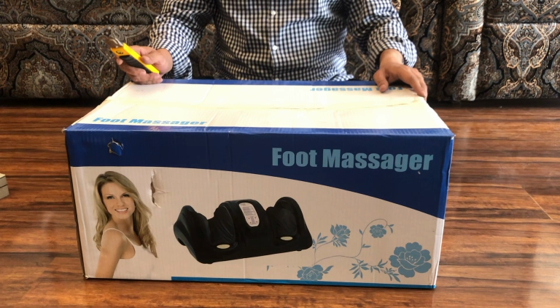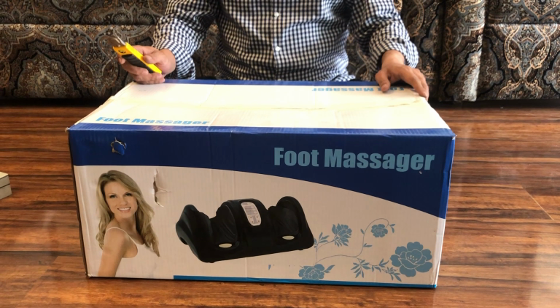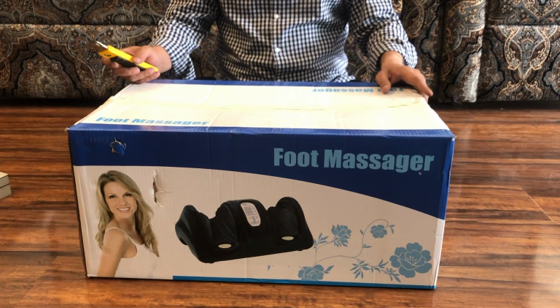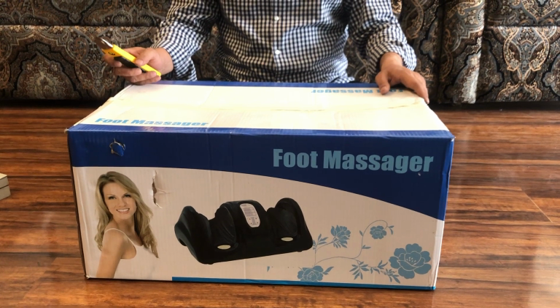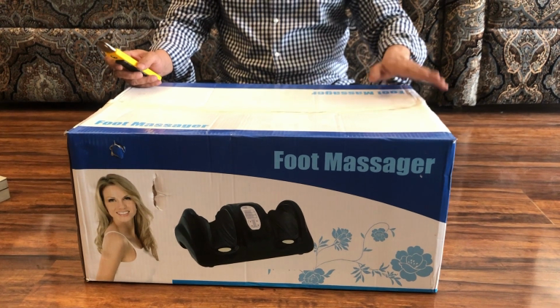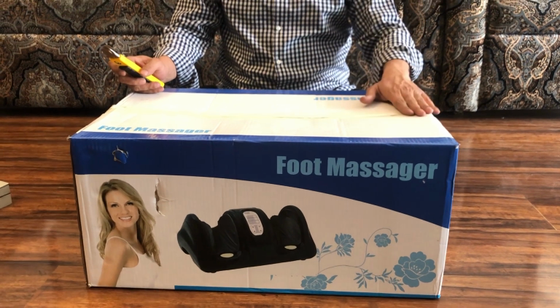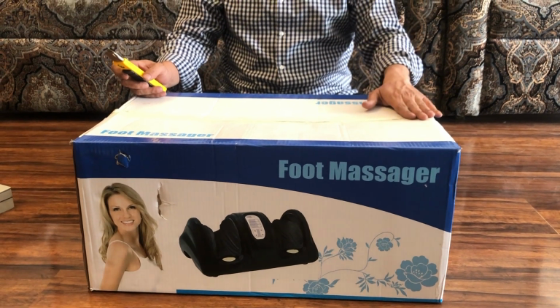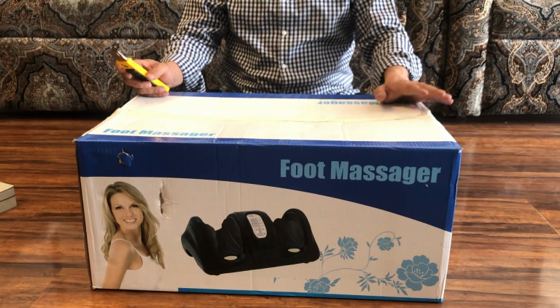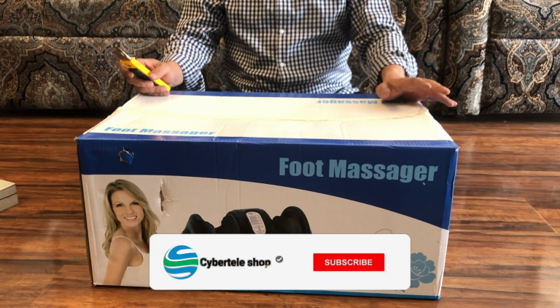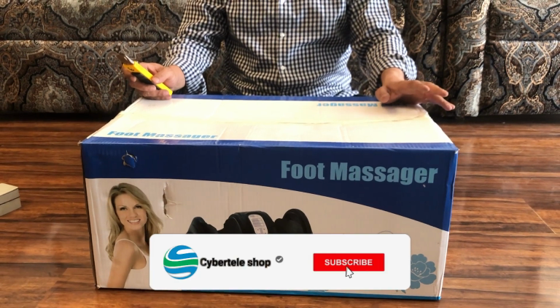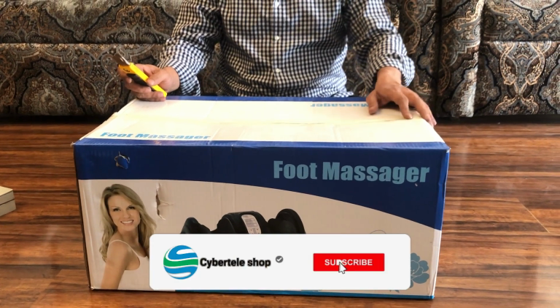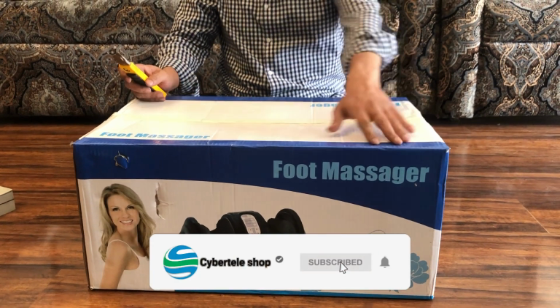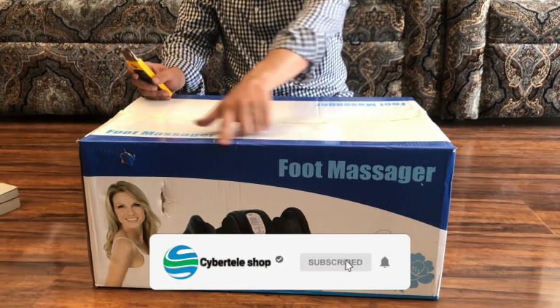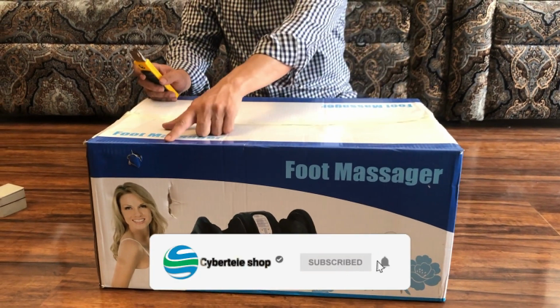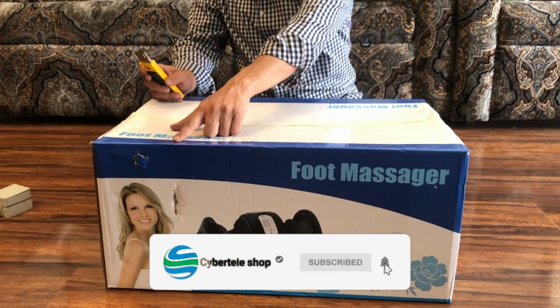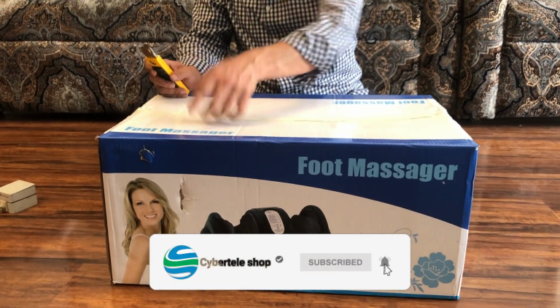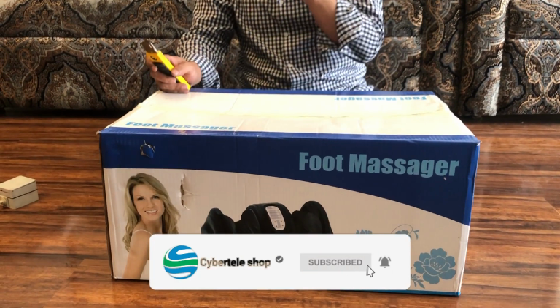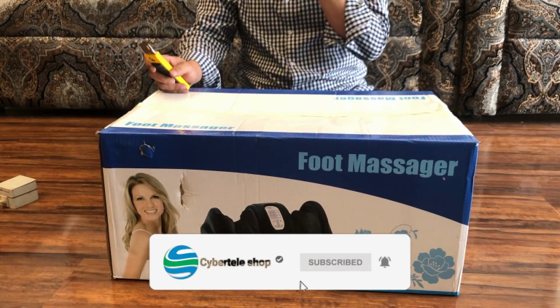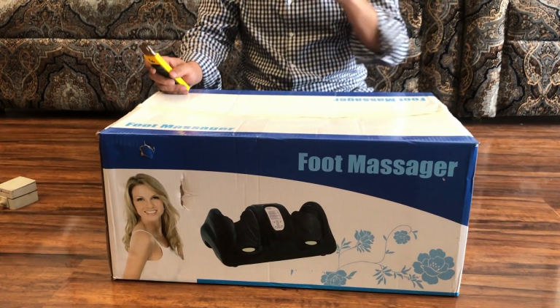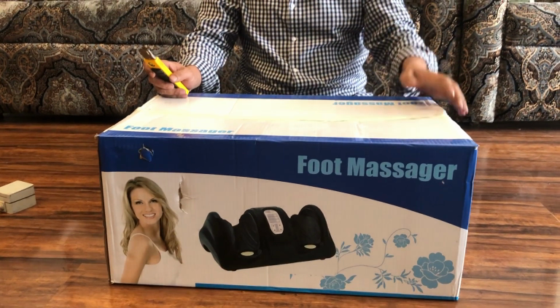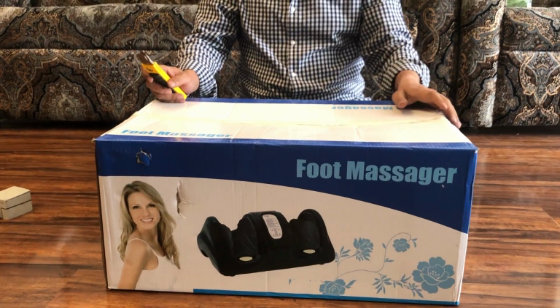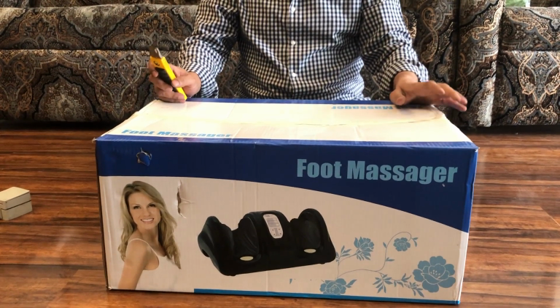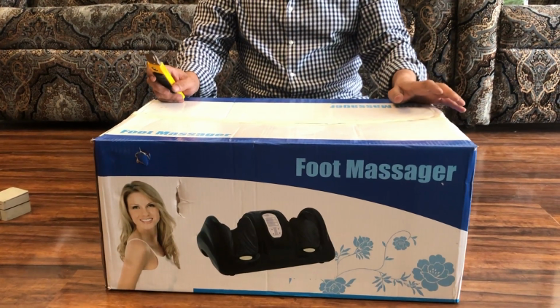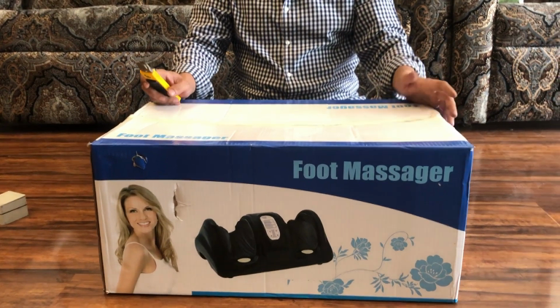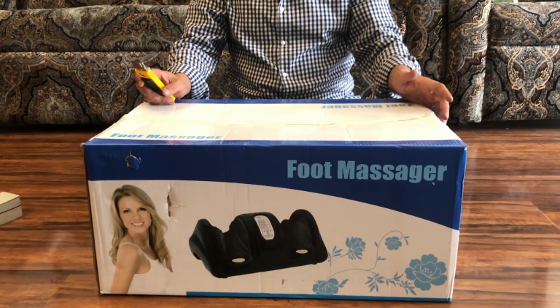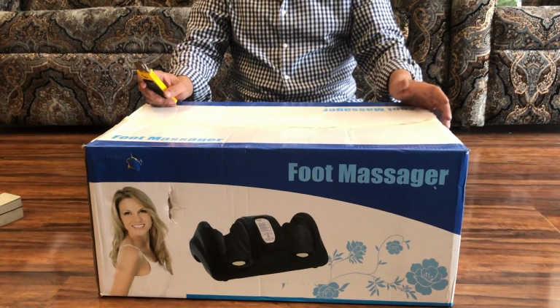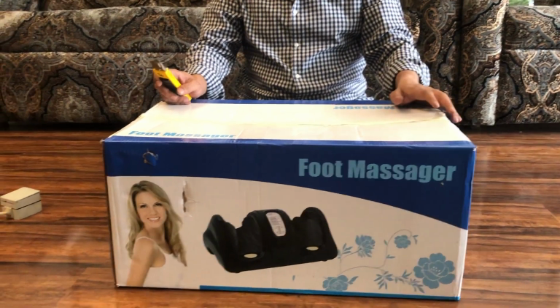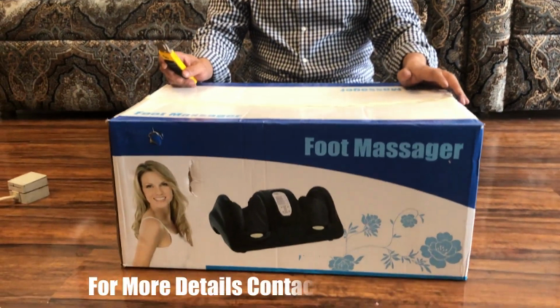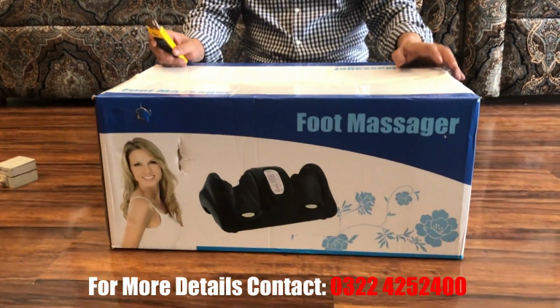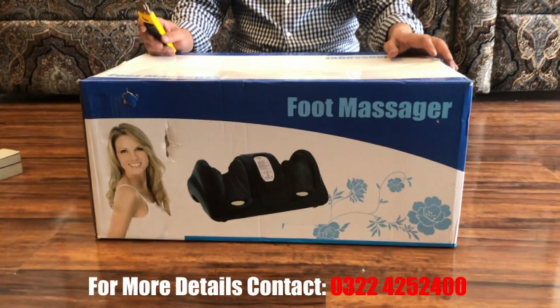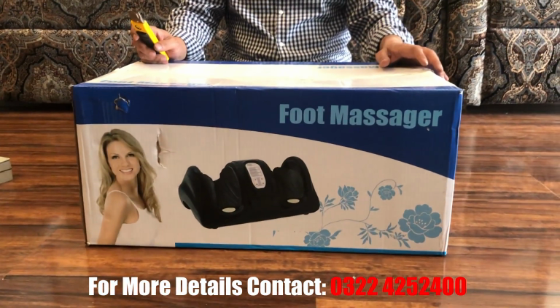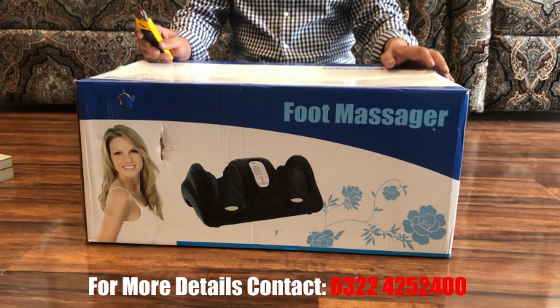Hello everyone, today we are showing you a new video. This is a foot massager — that is what you are seeing here. It's called a foot massager. The model is F01.